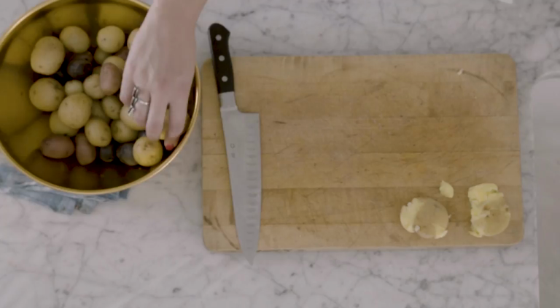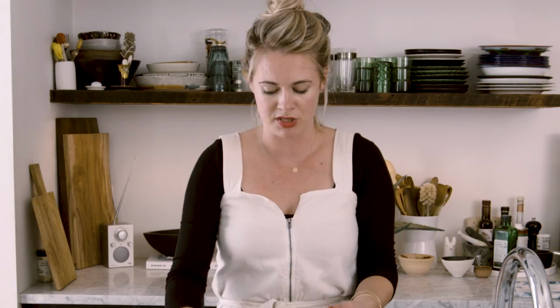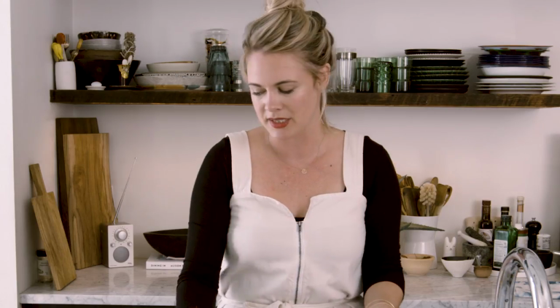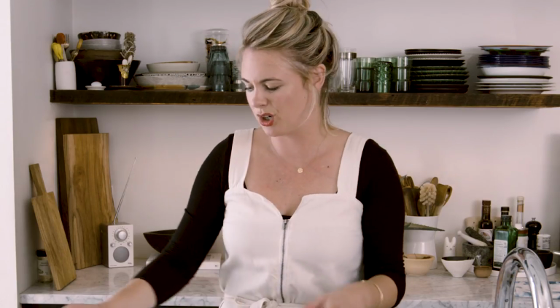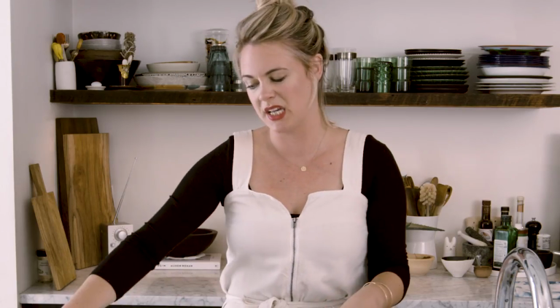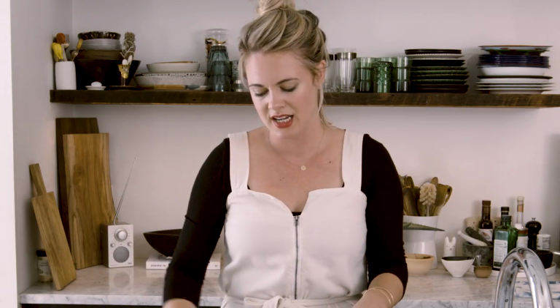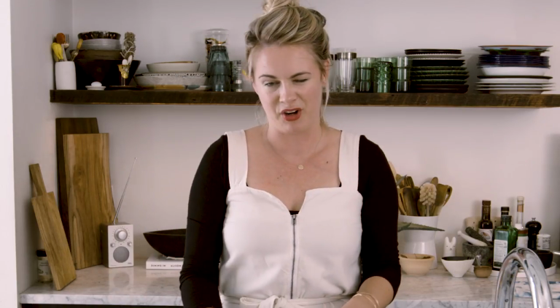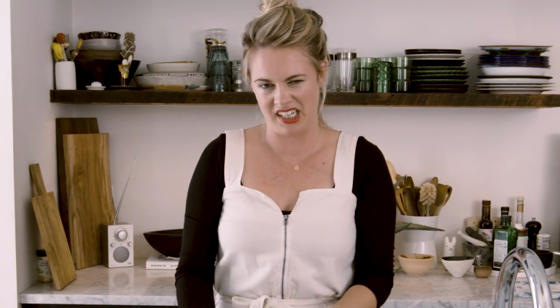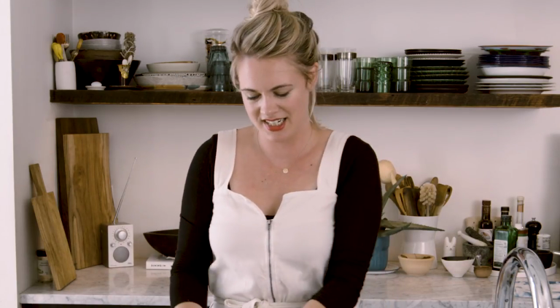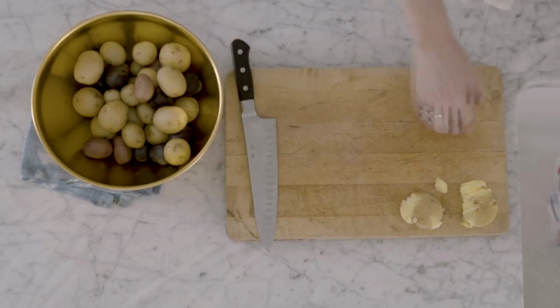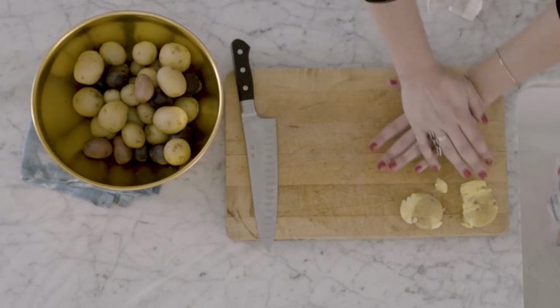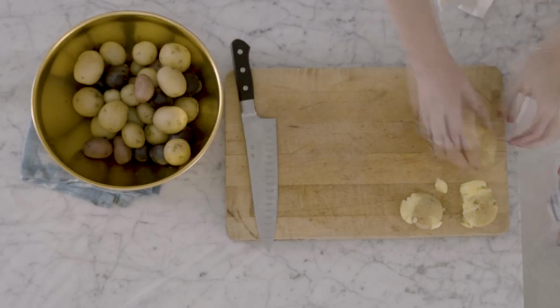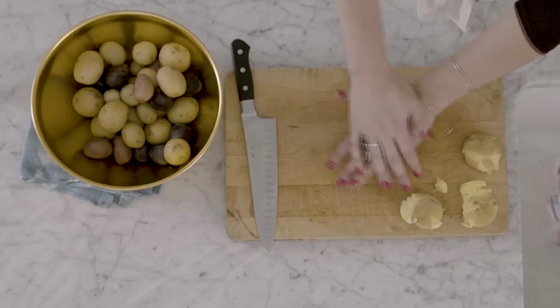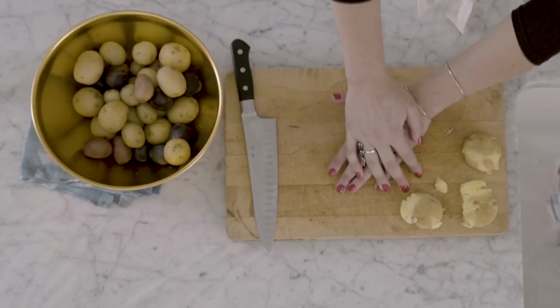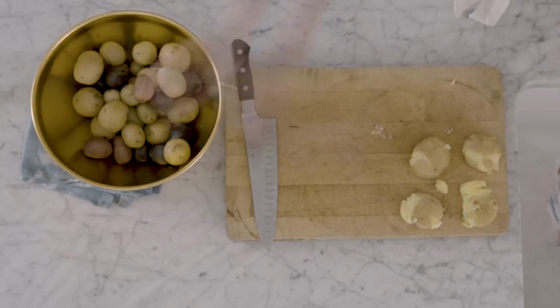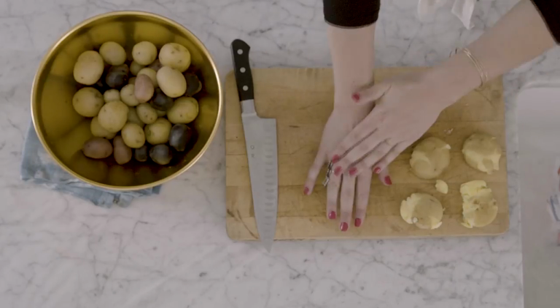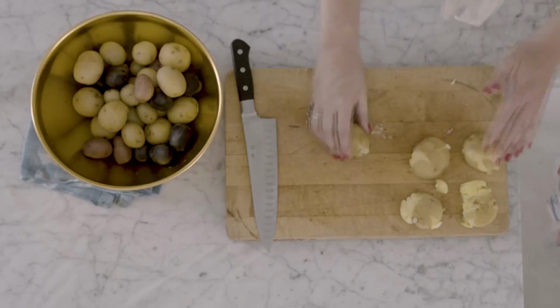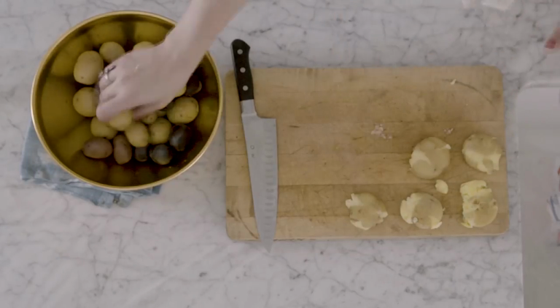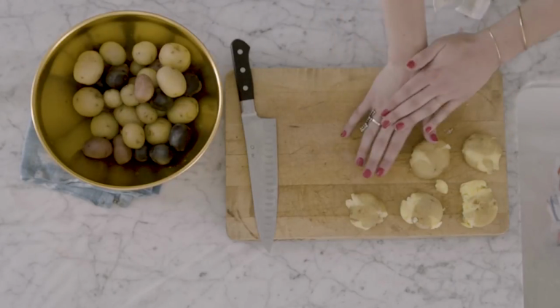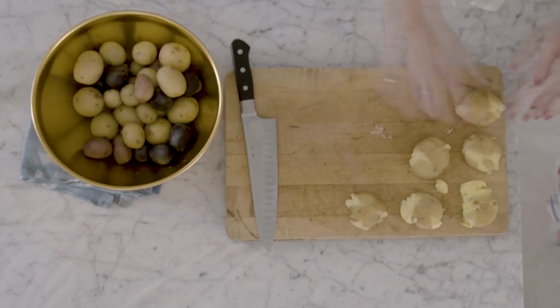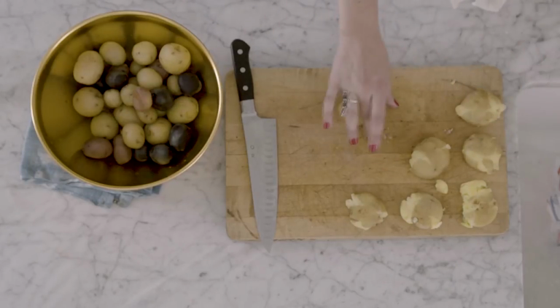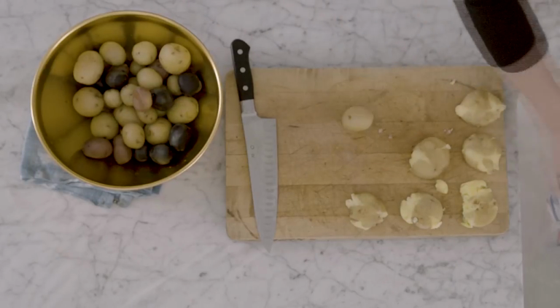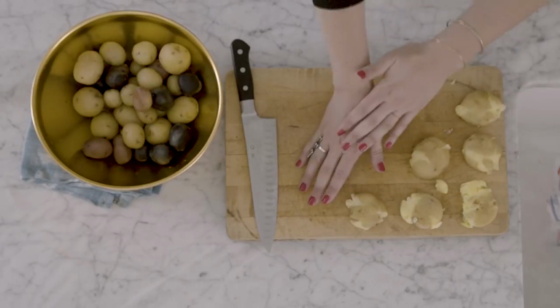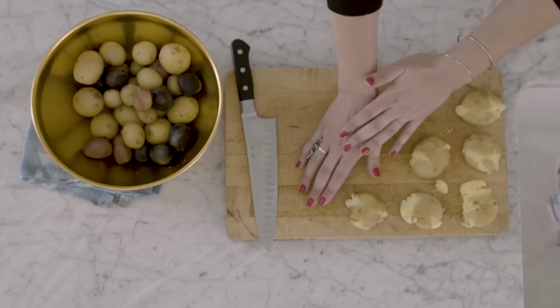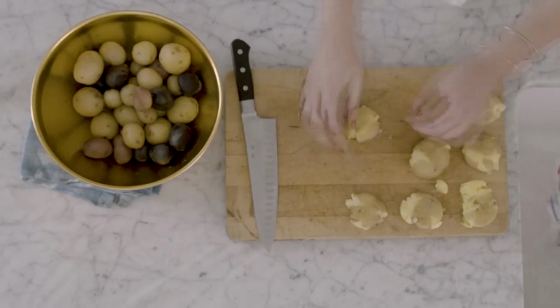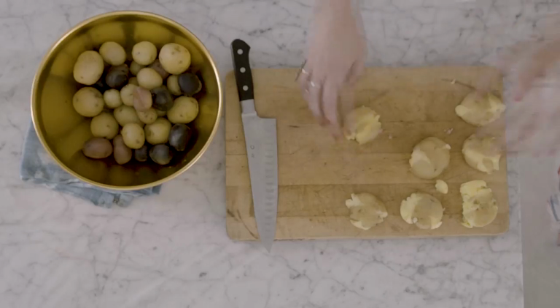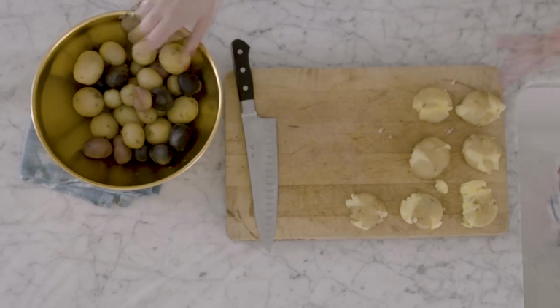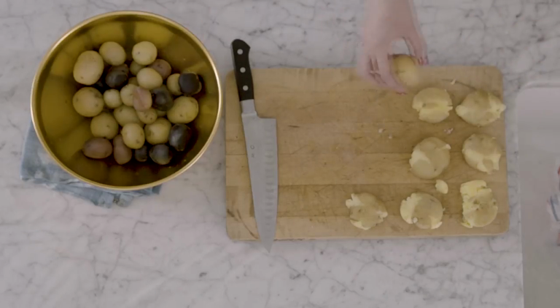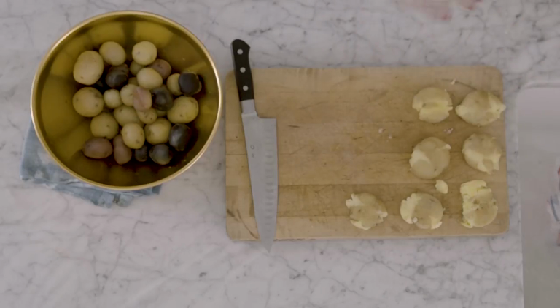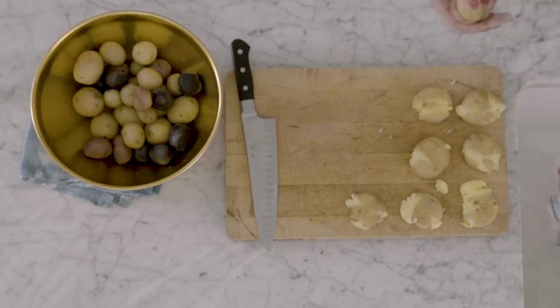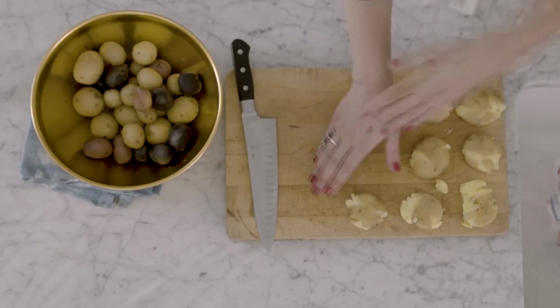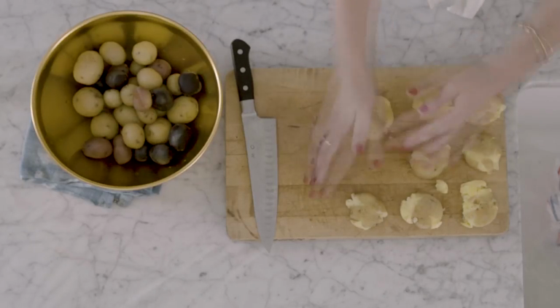Once it's crisped up, it's gonna get the crispiest and the craggliest. You don't want to do this with freshly boiled potatoes — you want to let them cool a little bit. What that'll do is help redistribute the water in the potato, but more importantly, you're not going to burn your hand when you're crushing them.